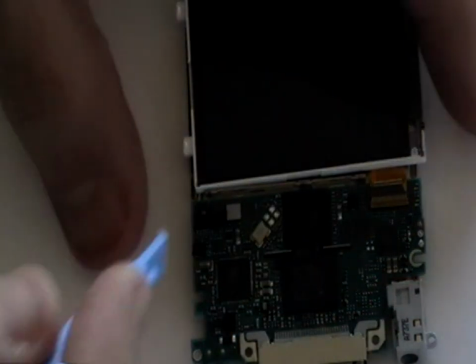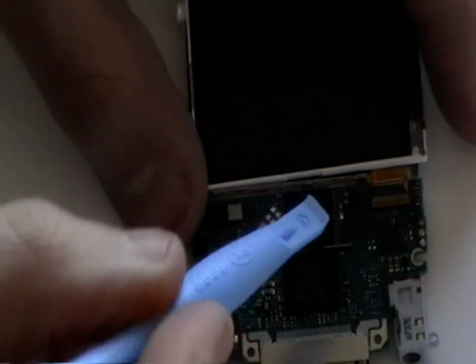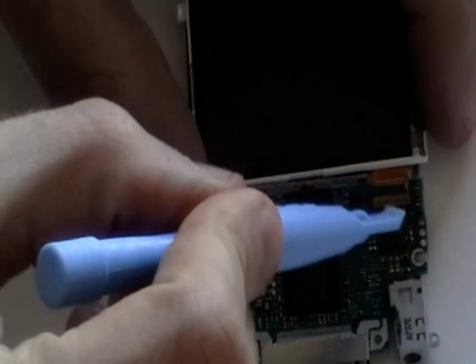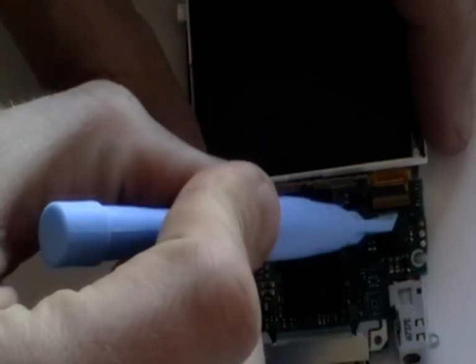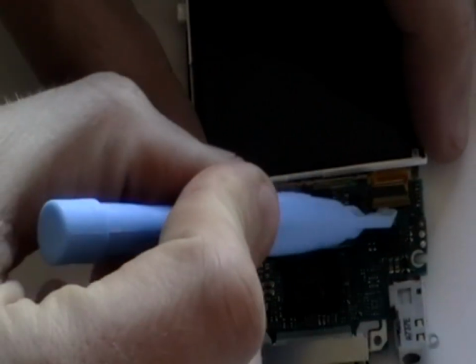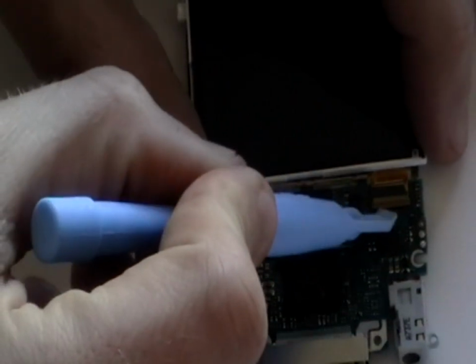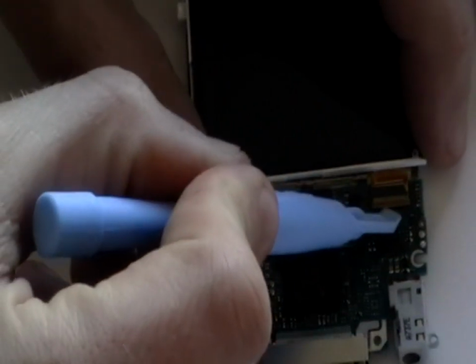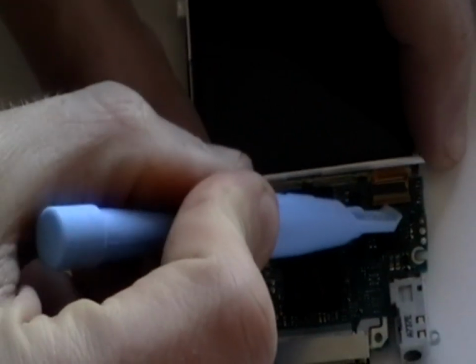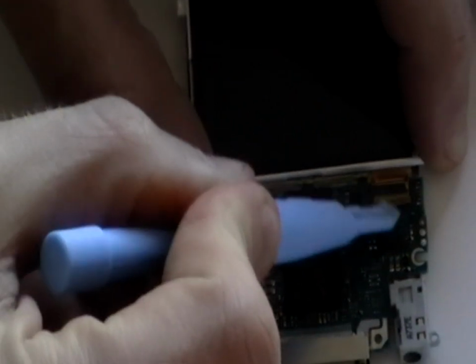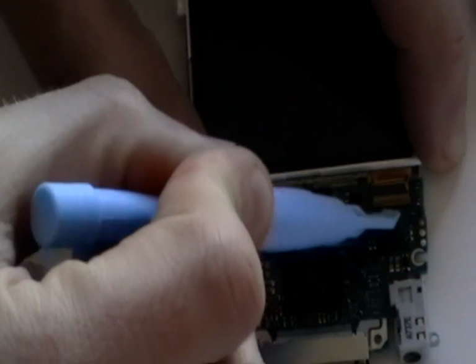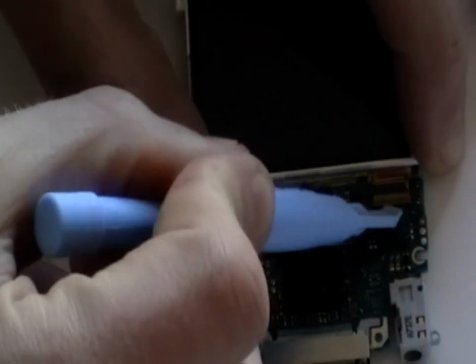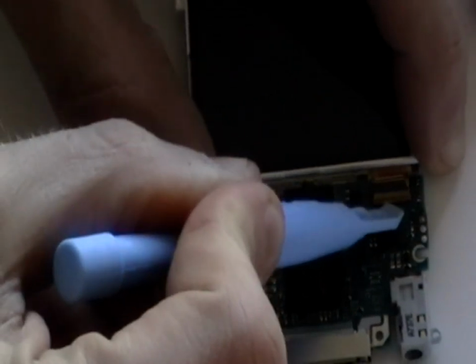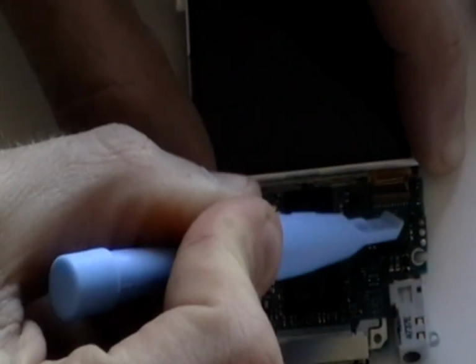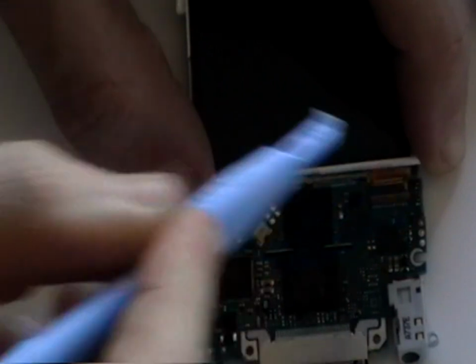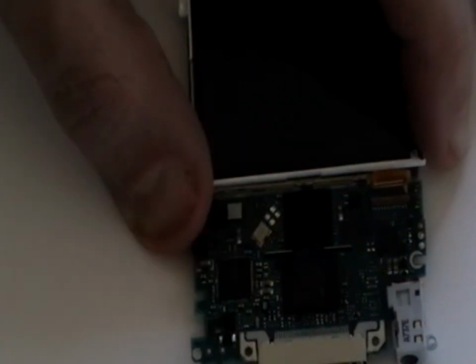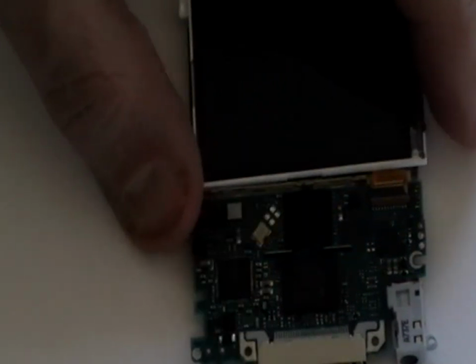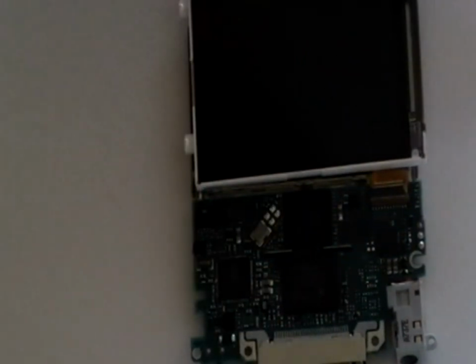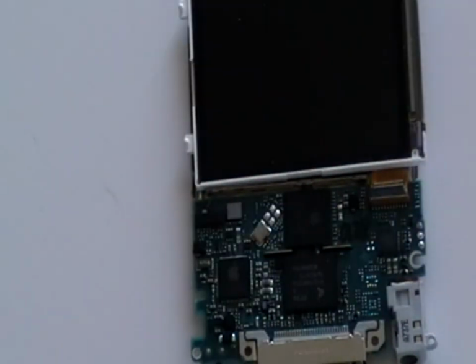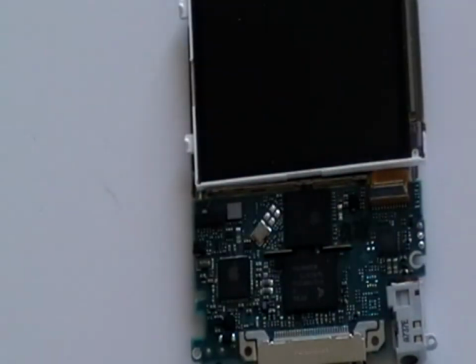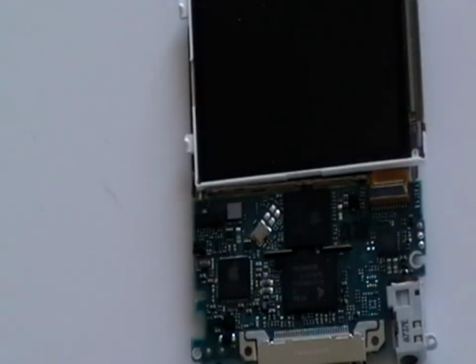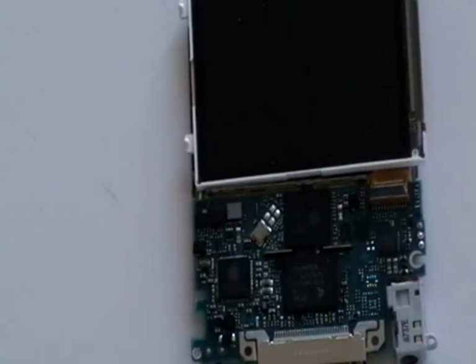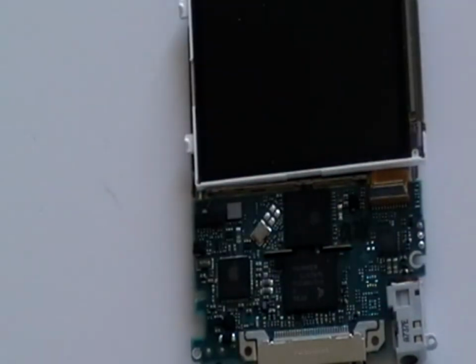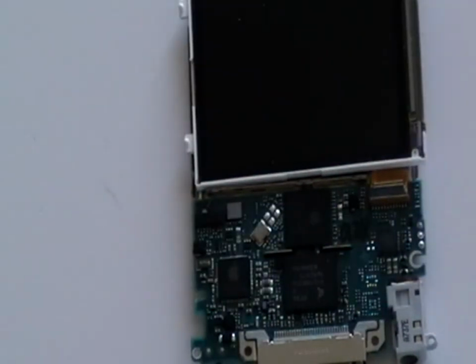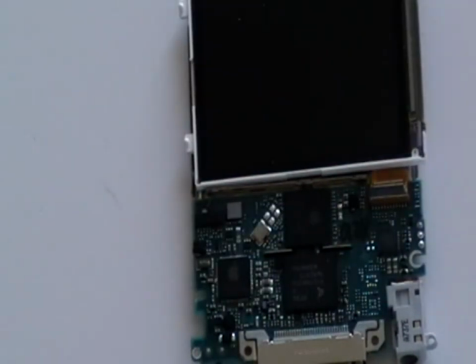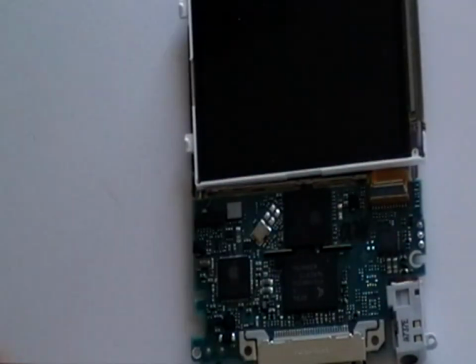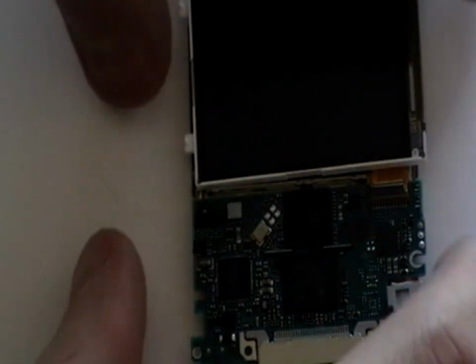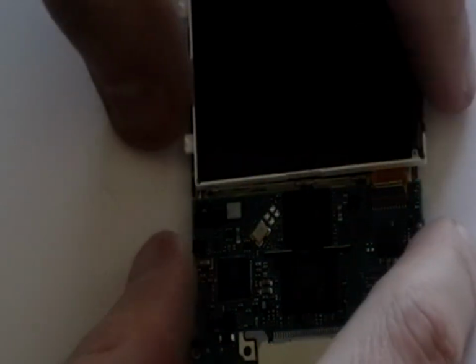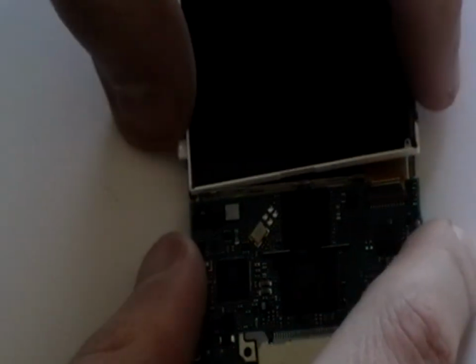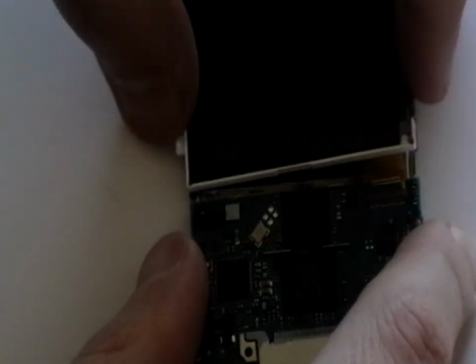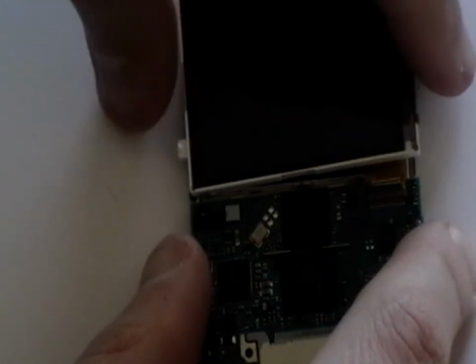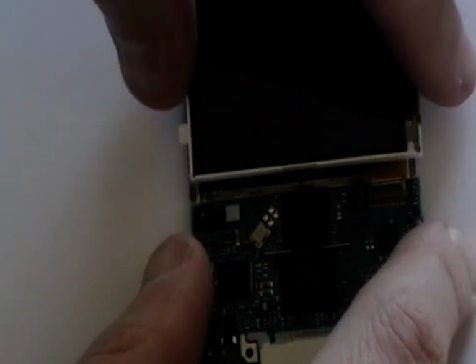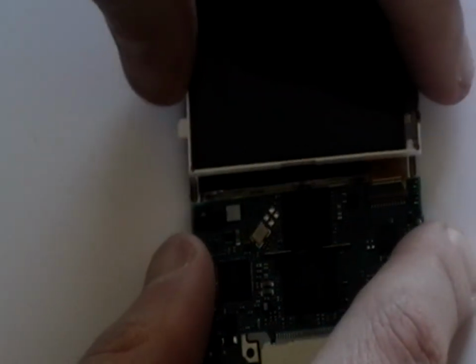Turn the motherboard over and then release the jaw clip in the same way as we did earlier. Once released we can now remove the screen from the motherboard by gently pulling away.